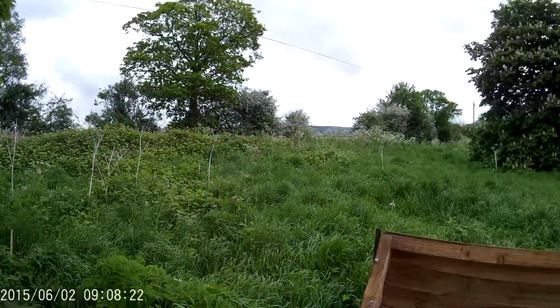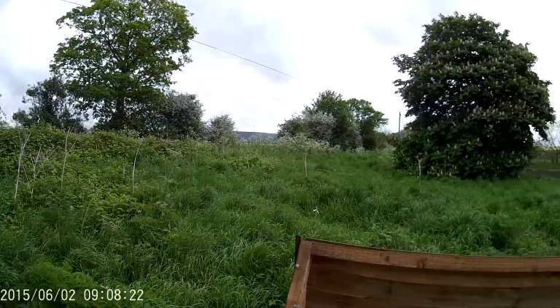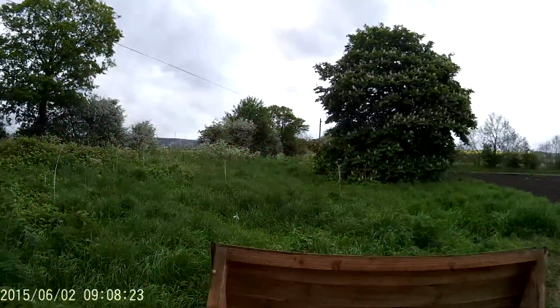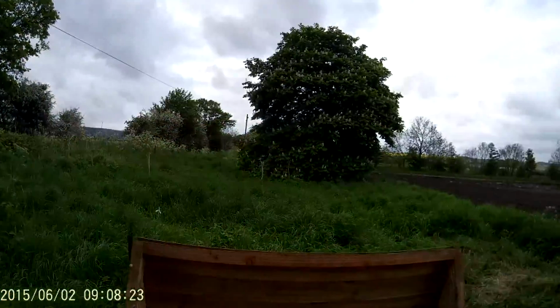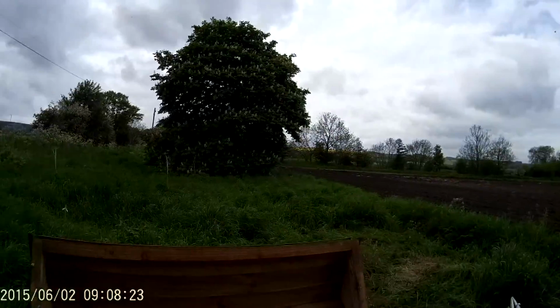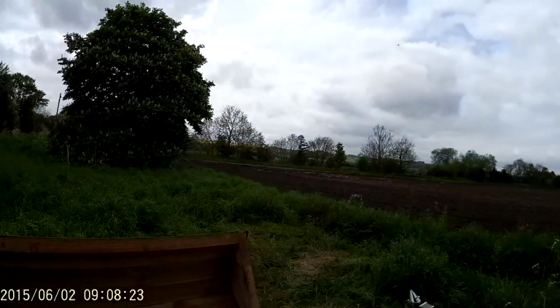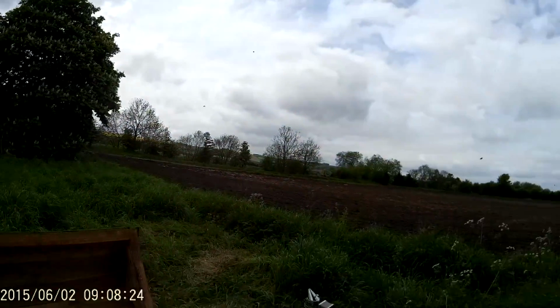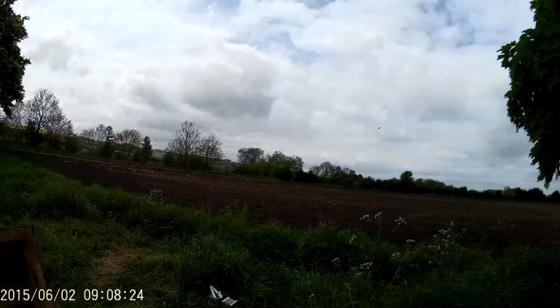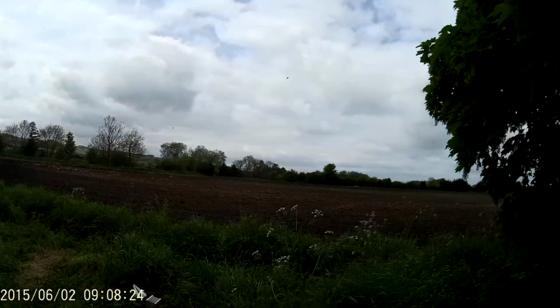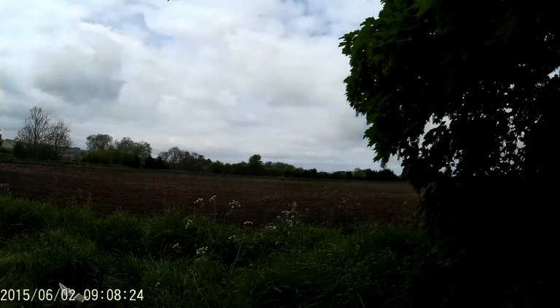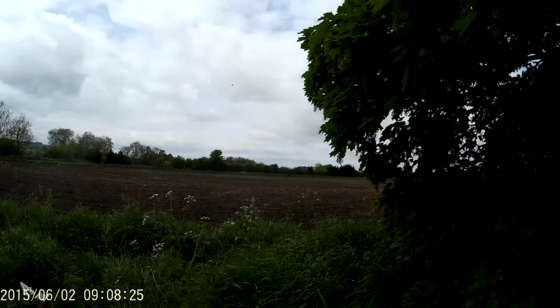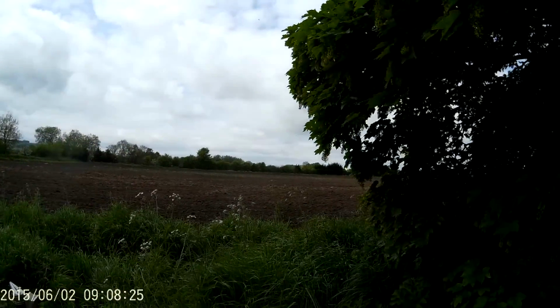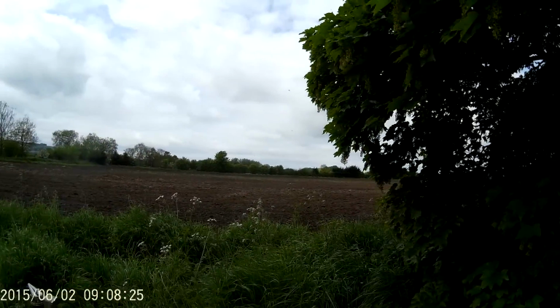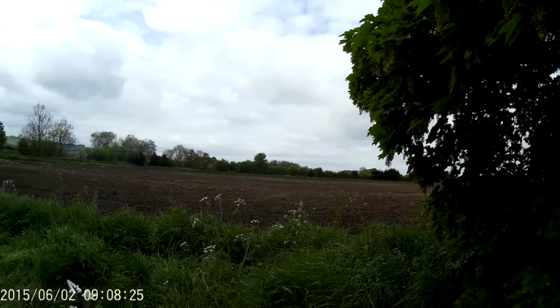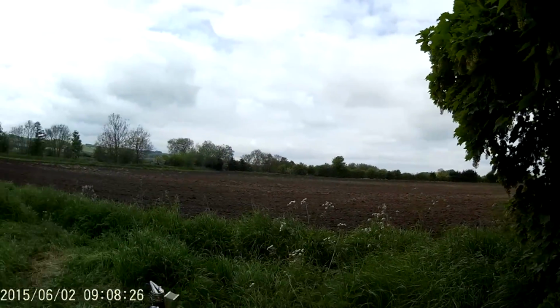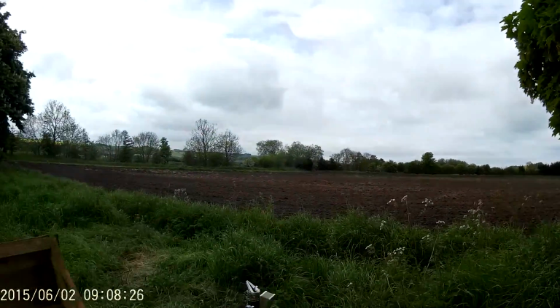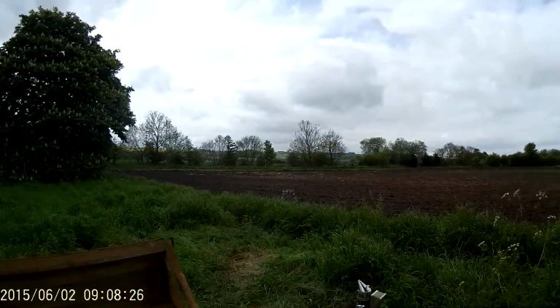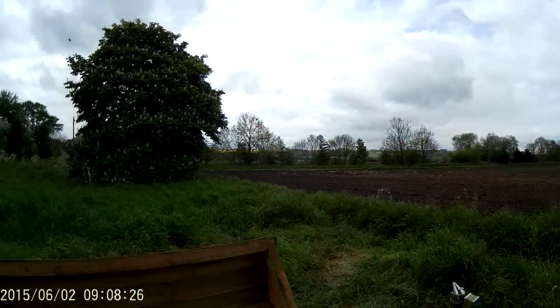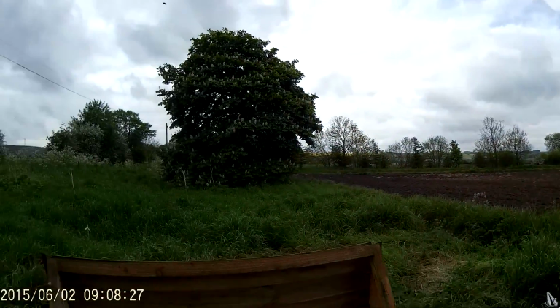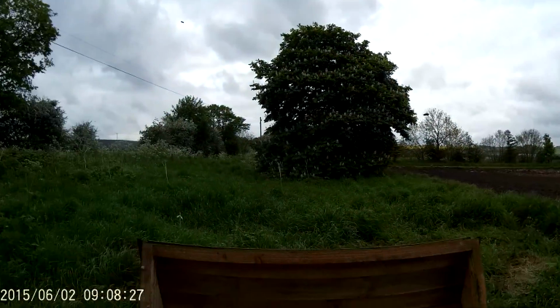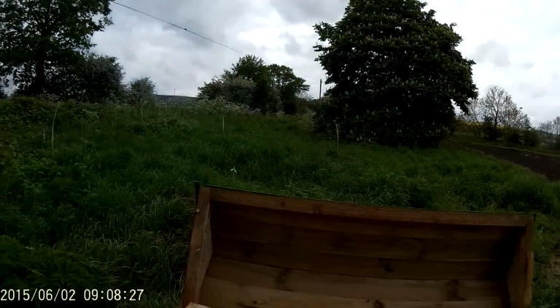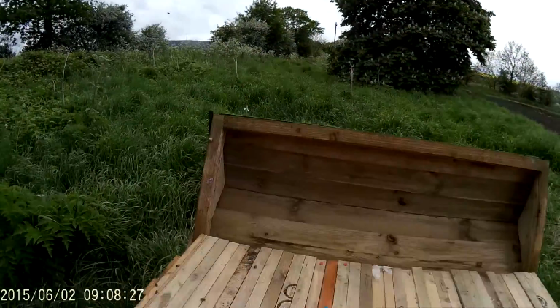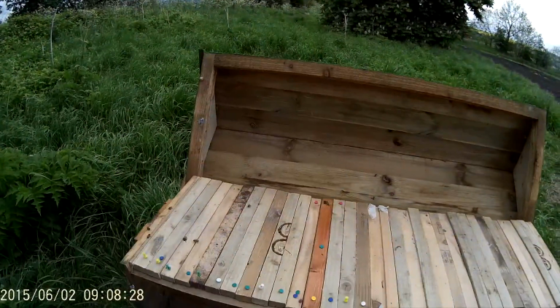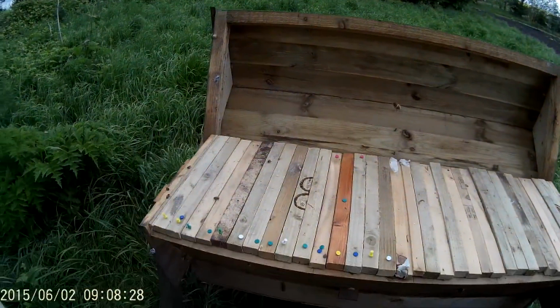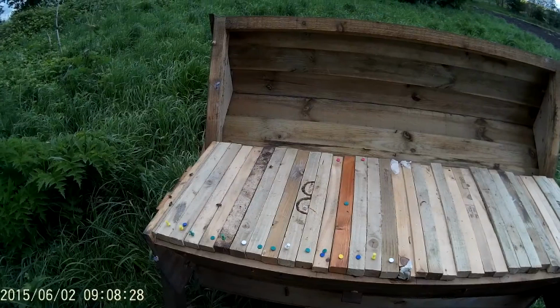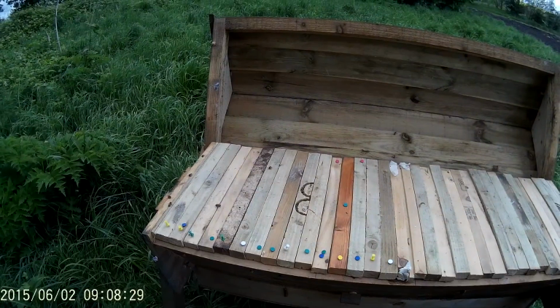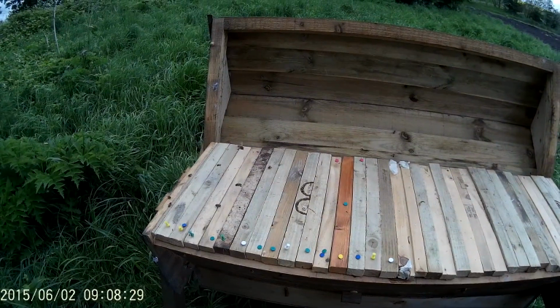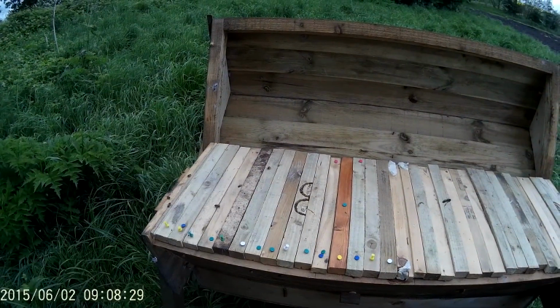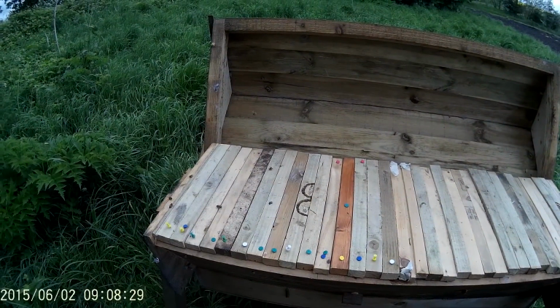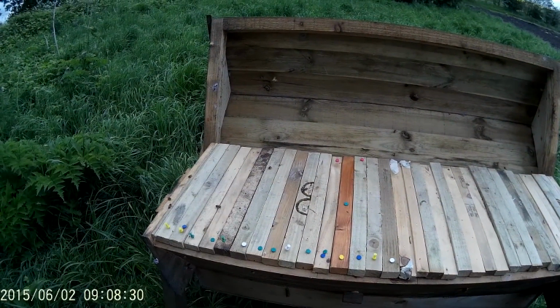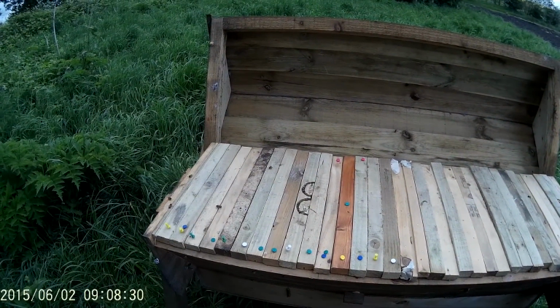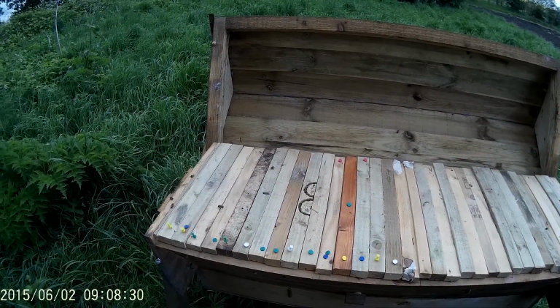I've got bait hives out and I live in the middle of the countryside as you can see, although there's cars going past. There aren't a lot of people — I'm on the edge of a village. So I'll give you an update in the blog.